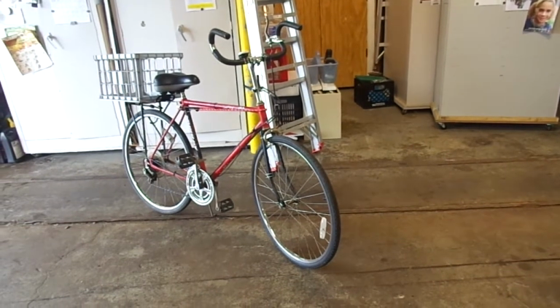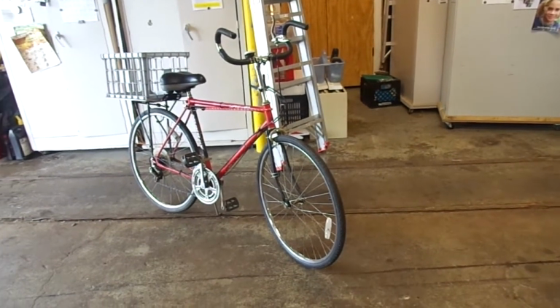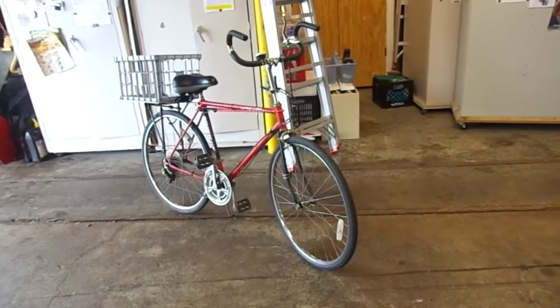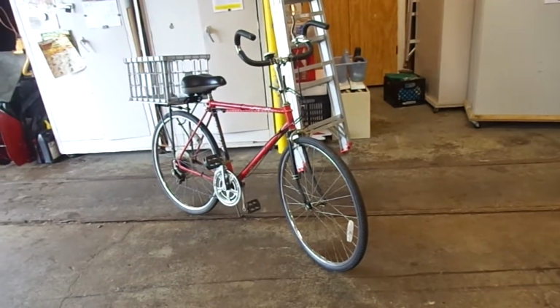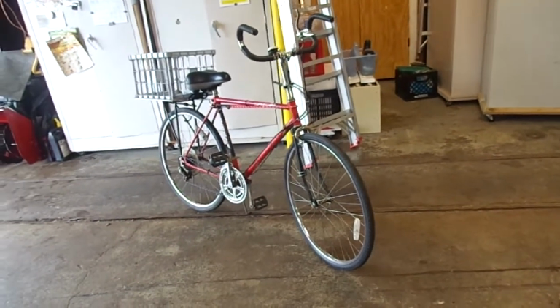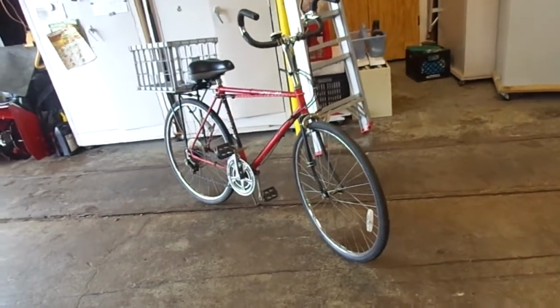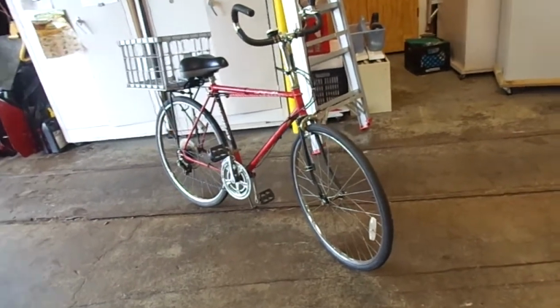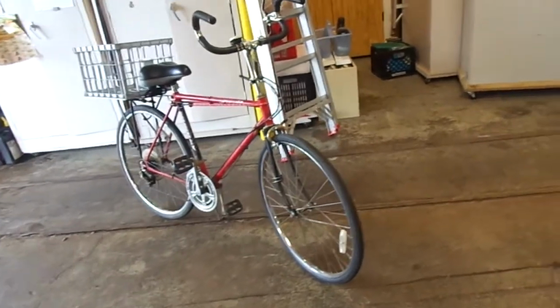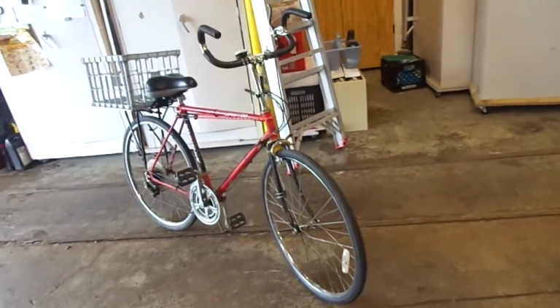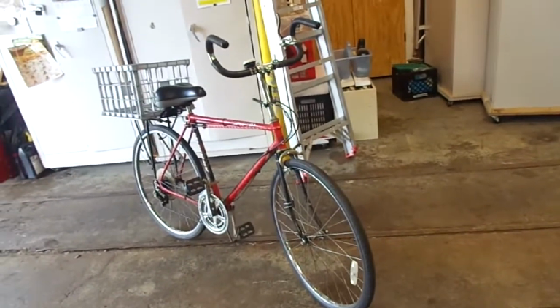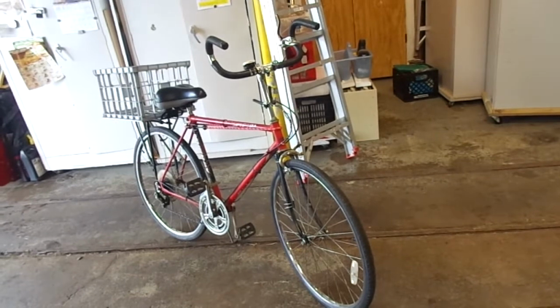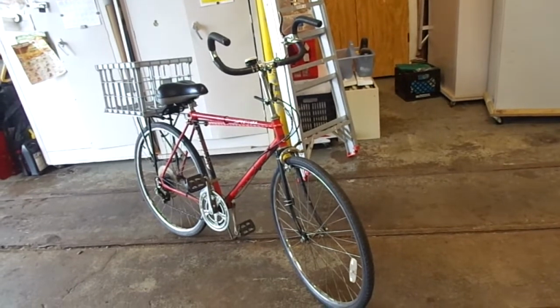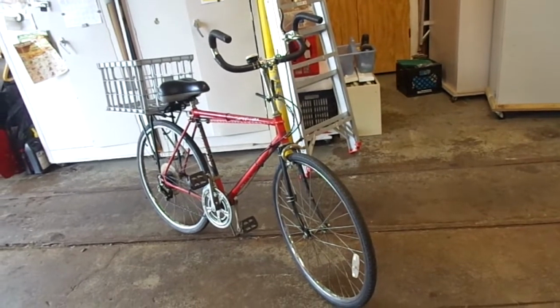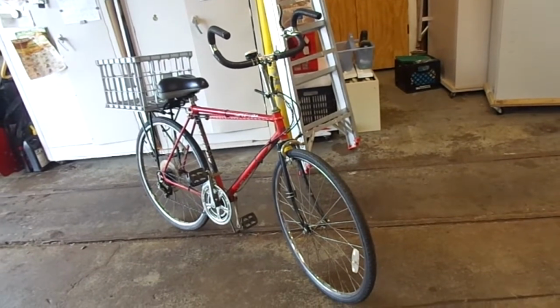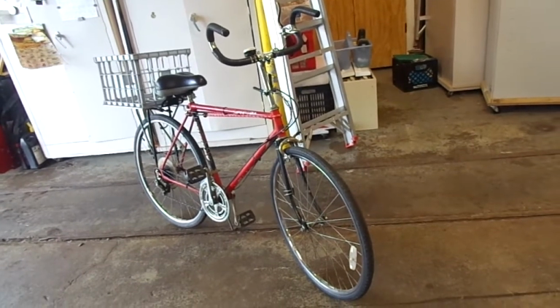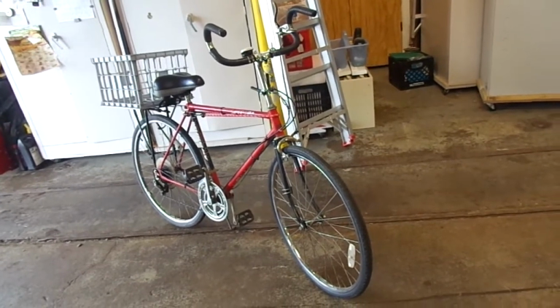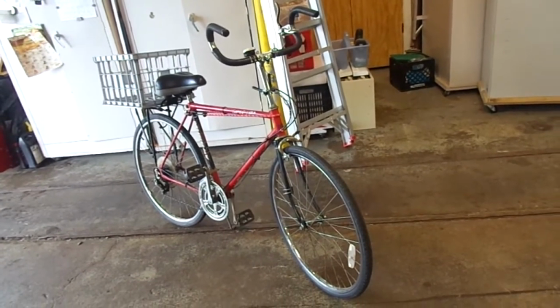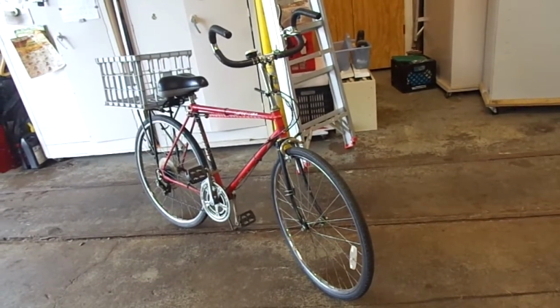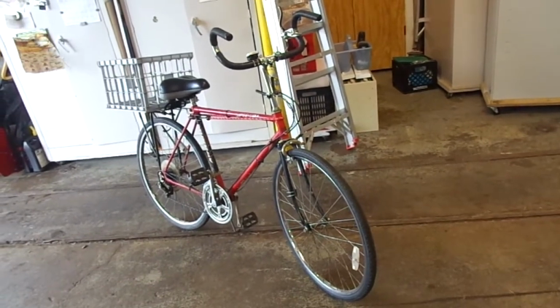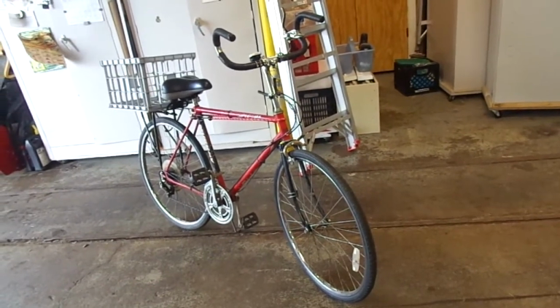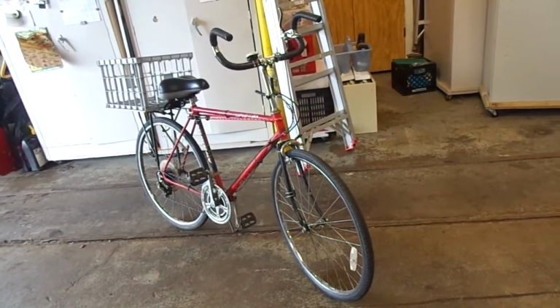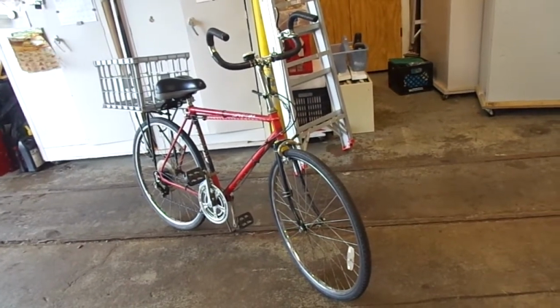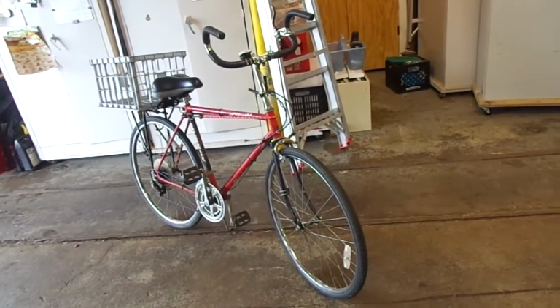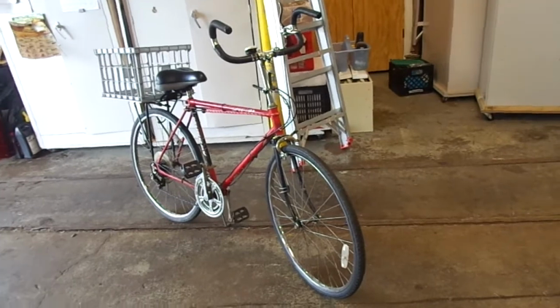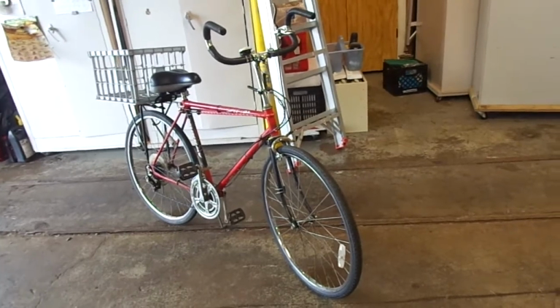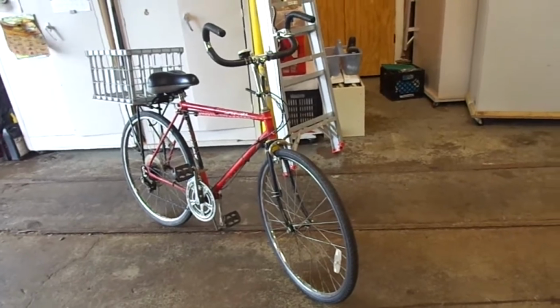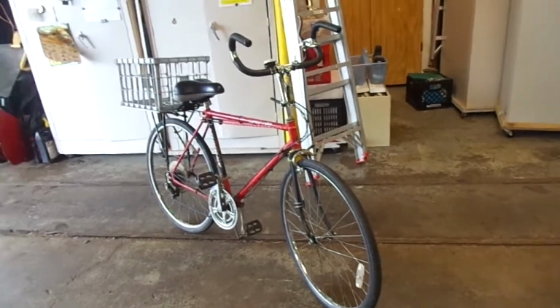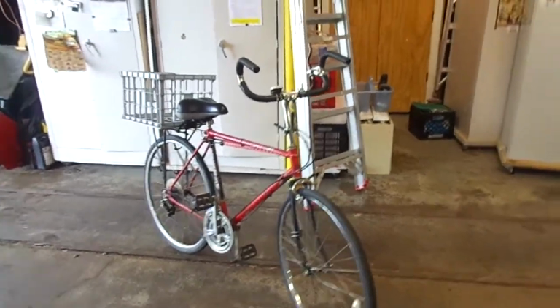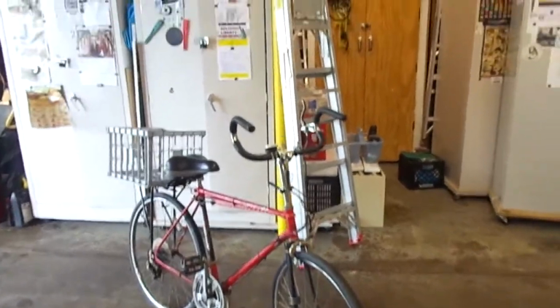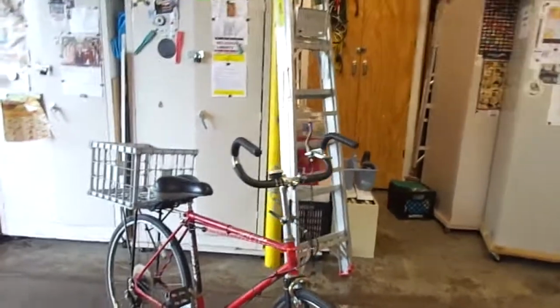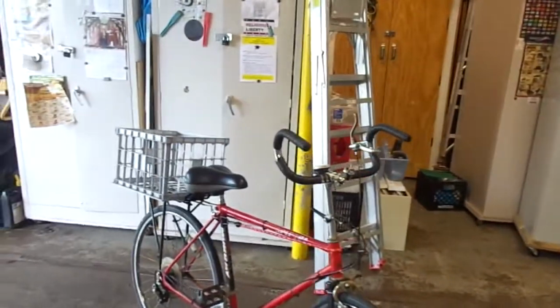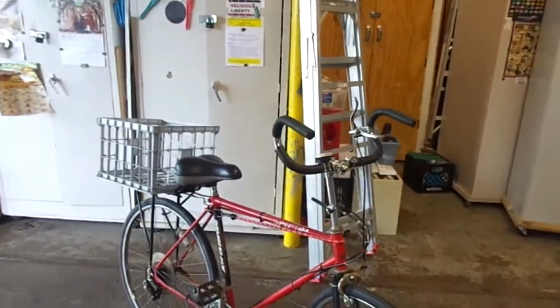I'm at work today taking my coffee break. I brought my bike in, so I figured I would do my video now — the one I promised showing my bicycle and the modifications to it.